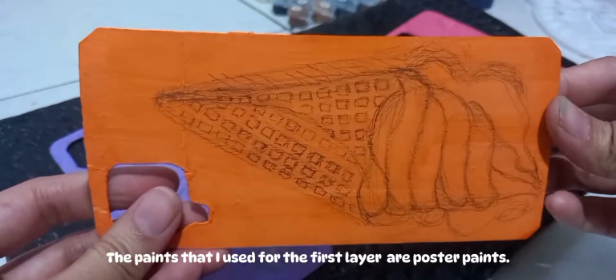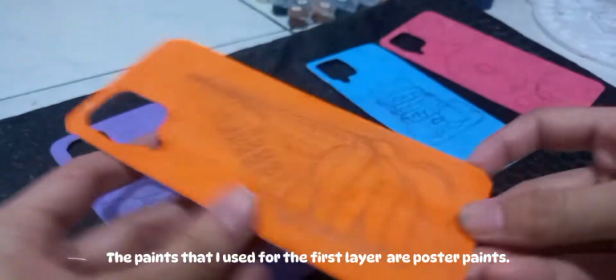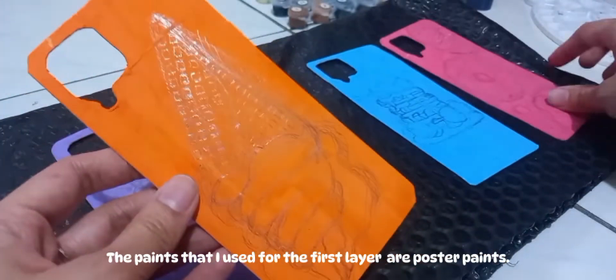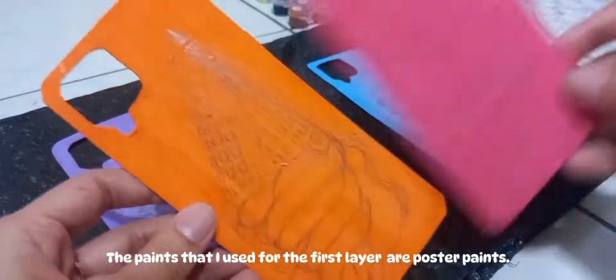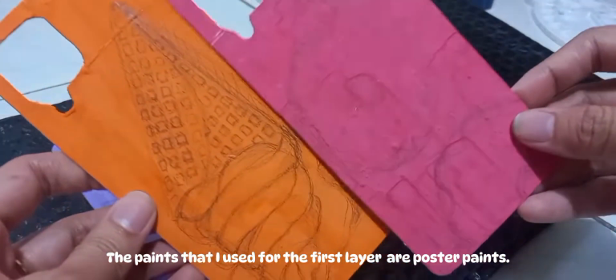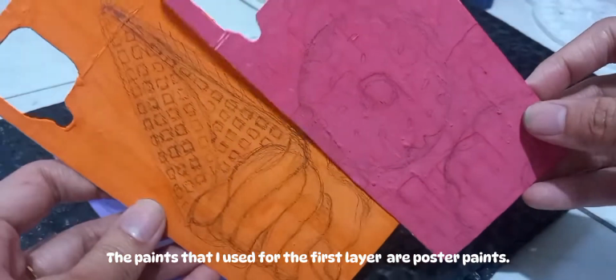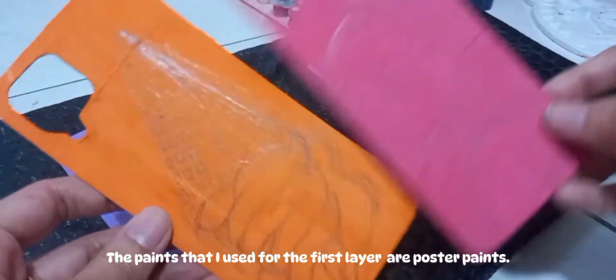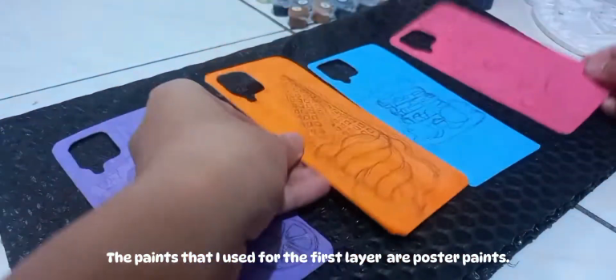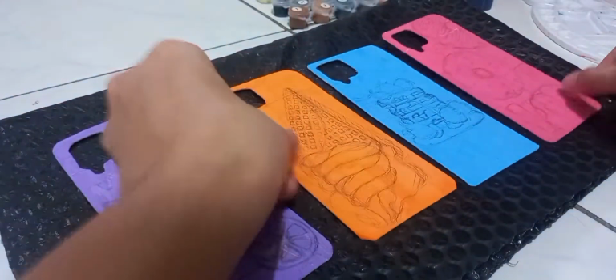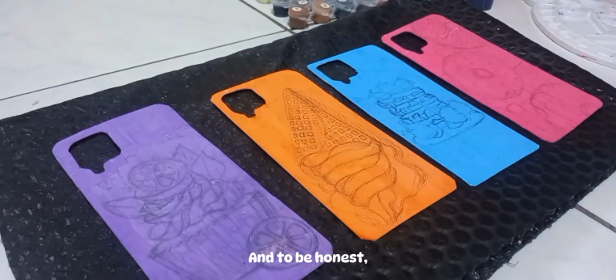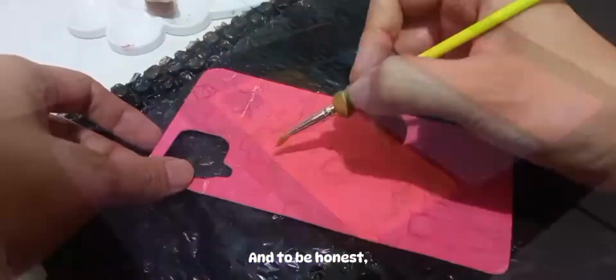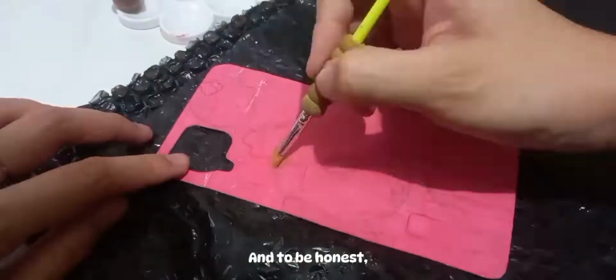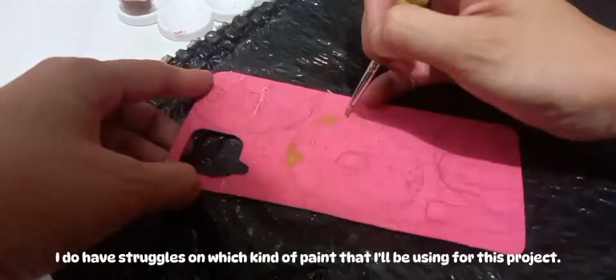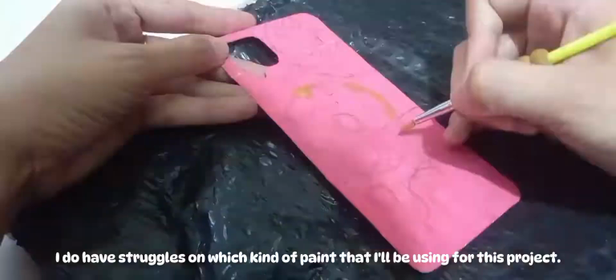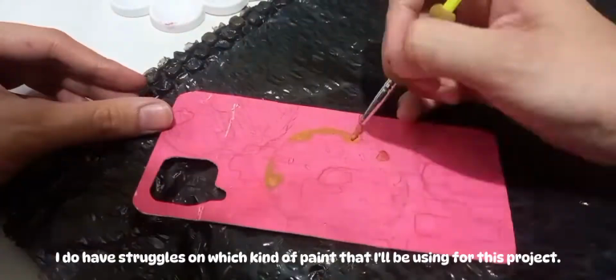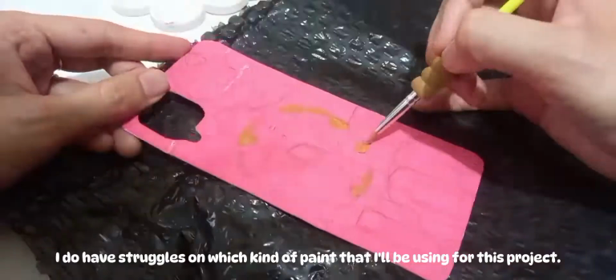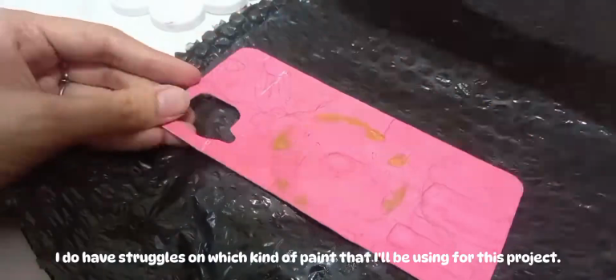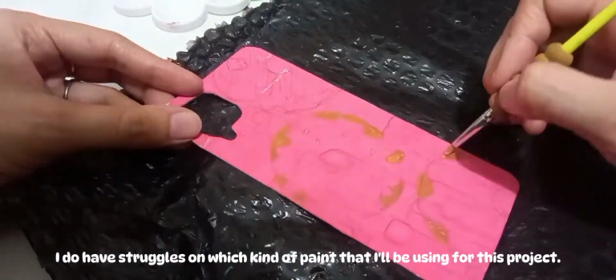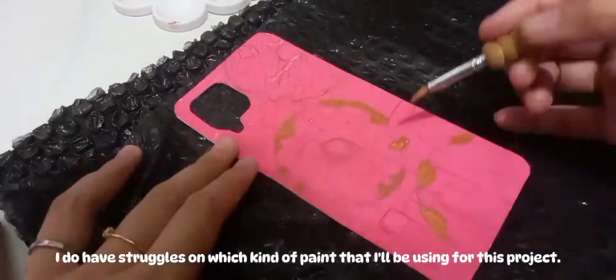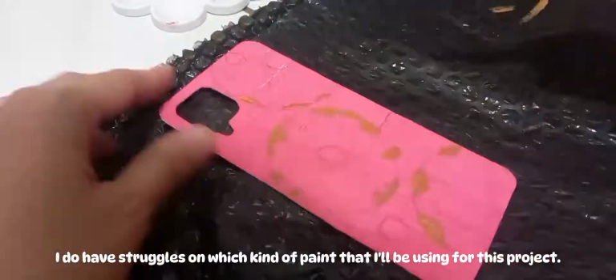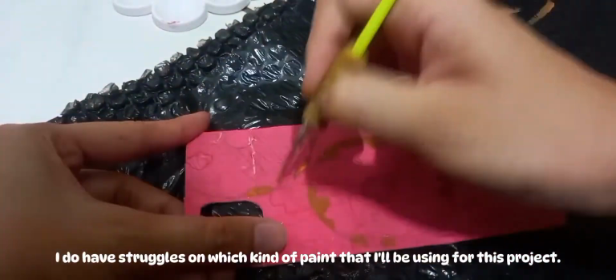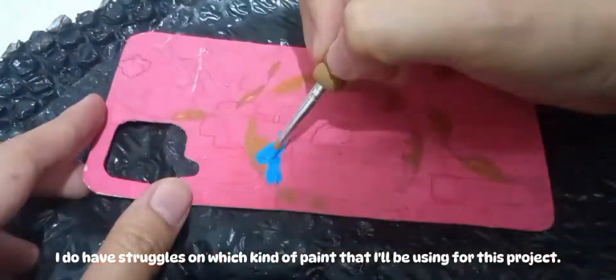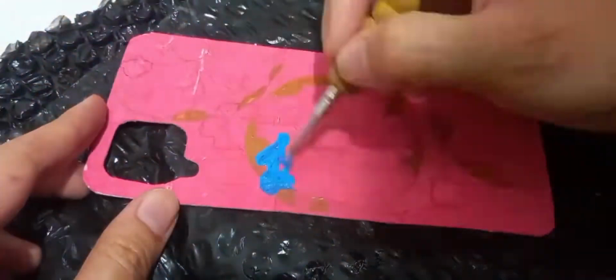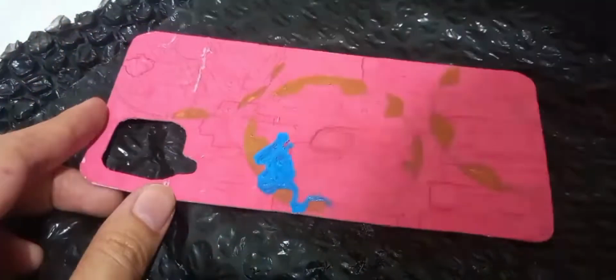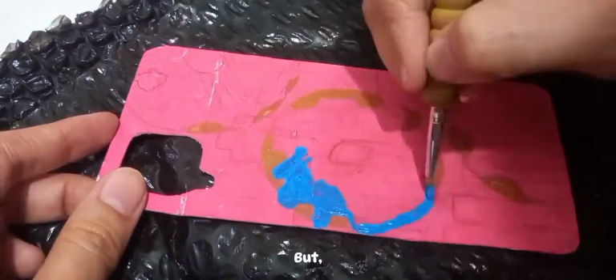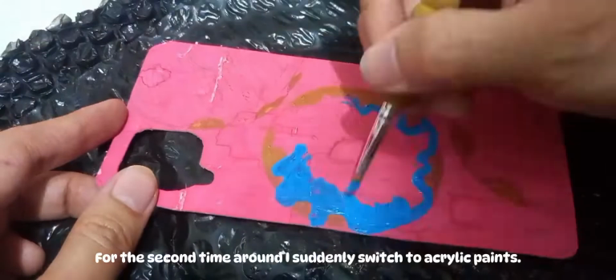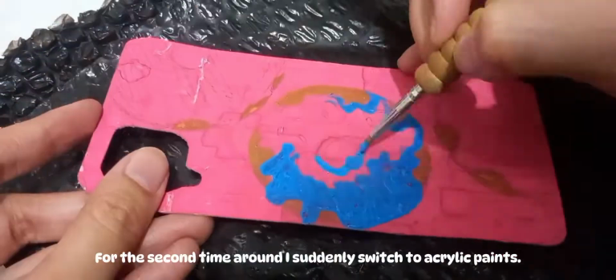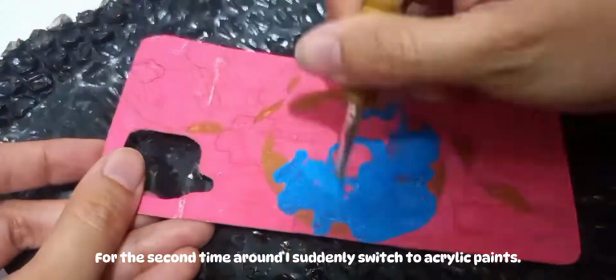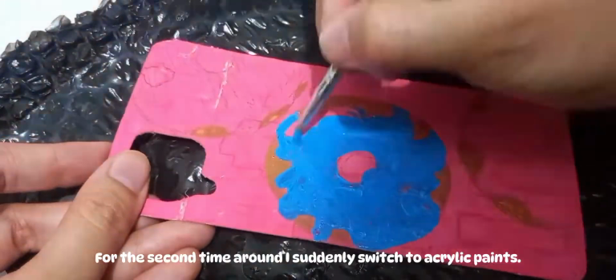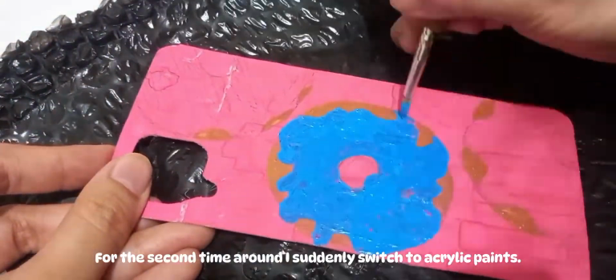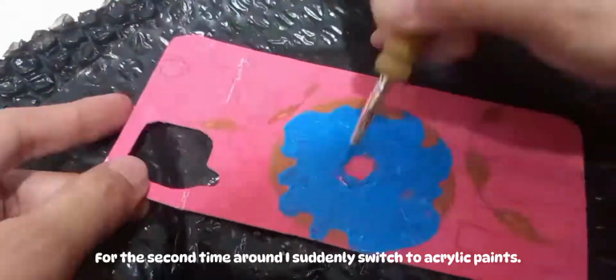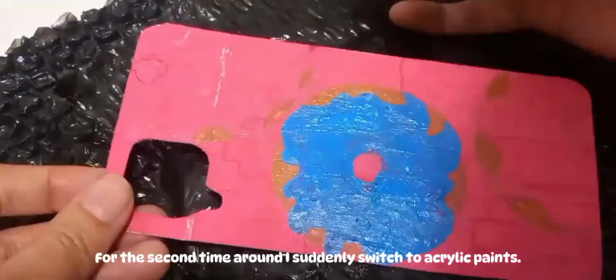The paints I used for the first layer are poster paints. To be honest, I had struggles deciding which kind of paint to use for this project. But for the second time around, I suddenly switched to acrylic paint.